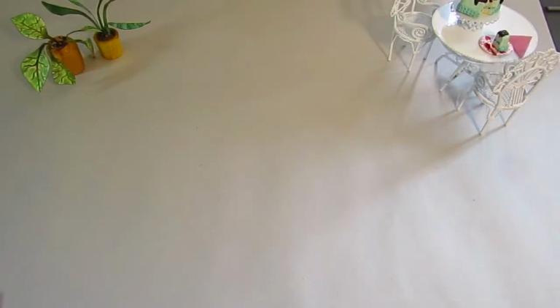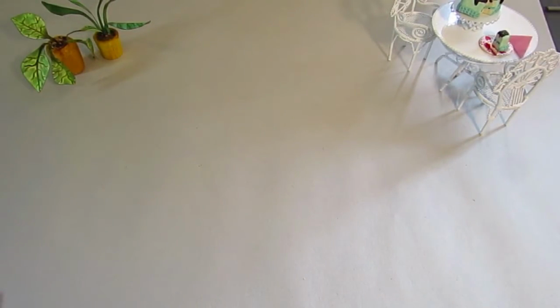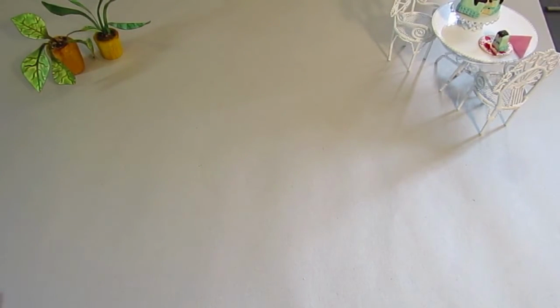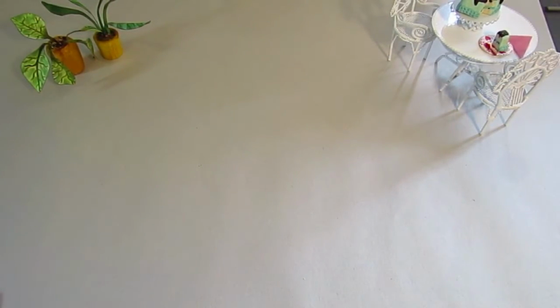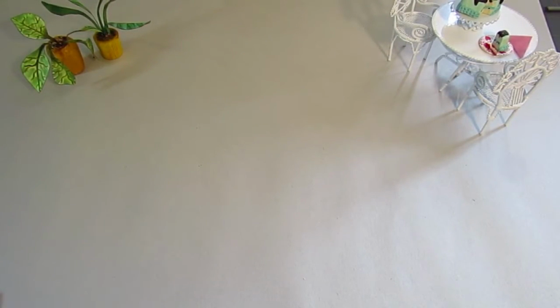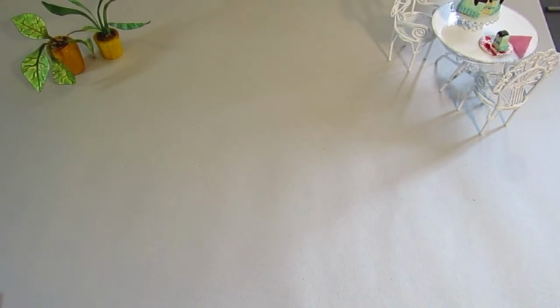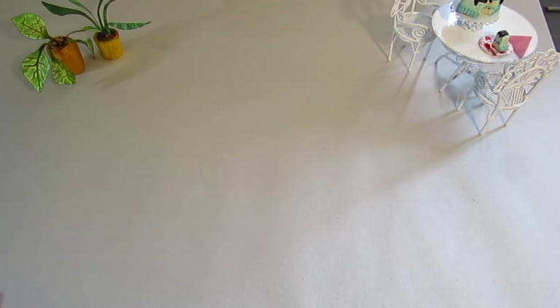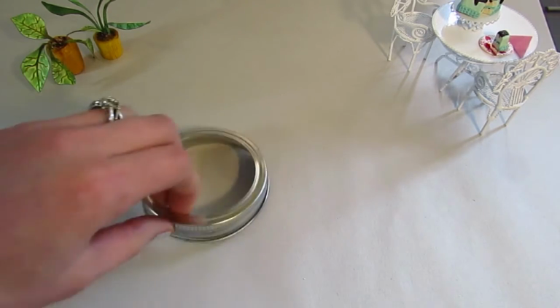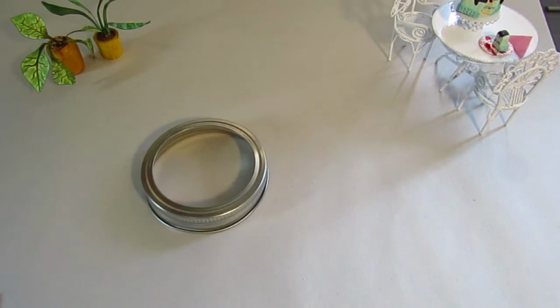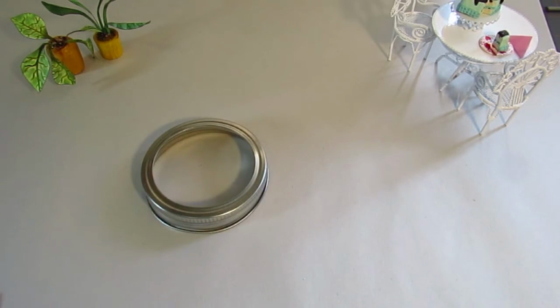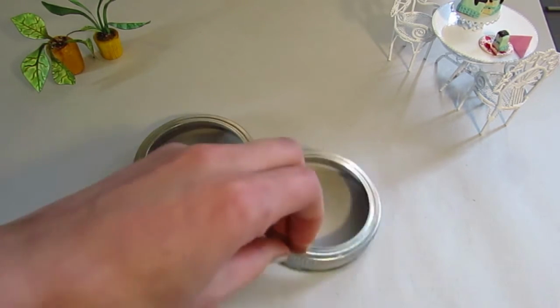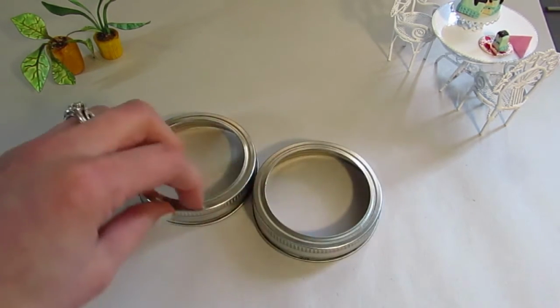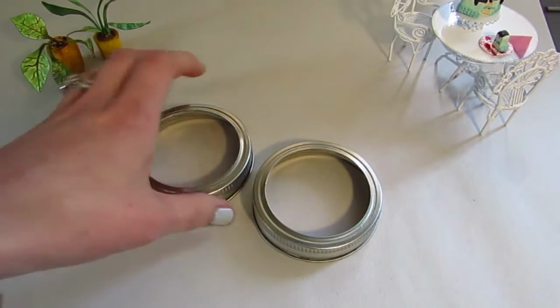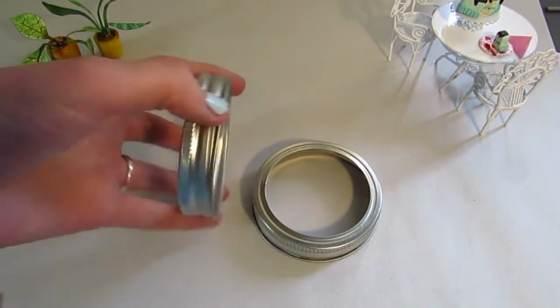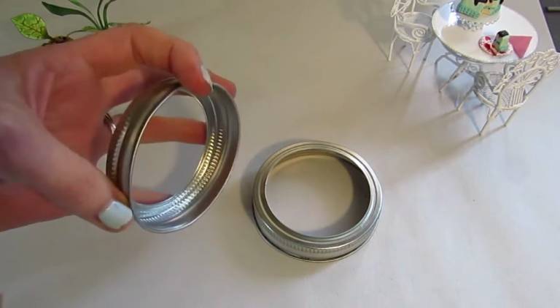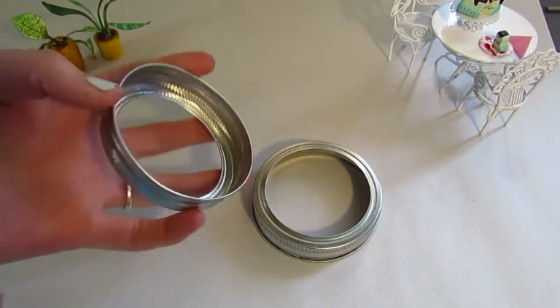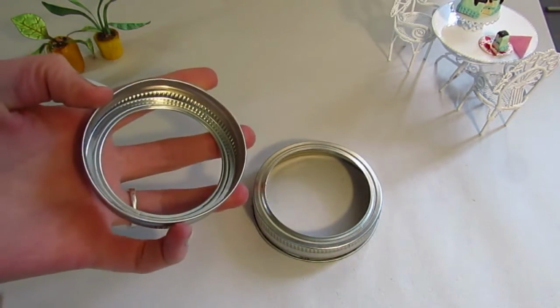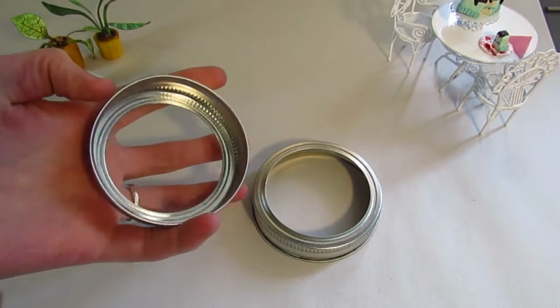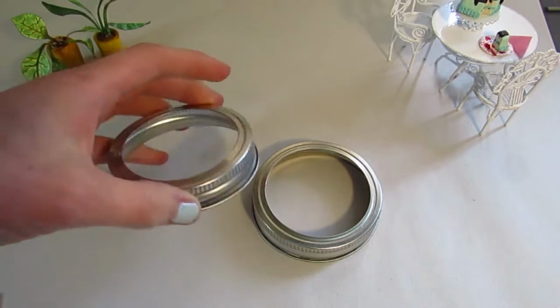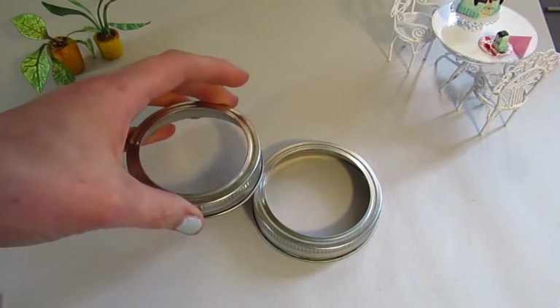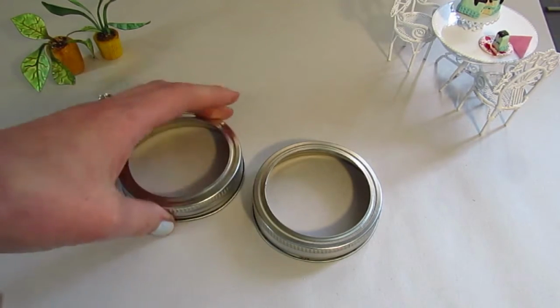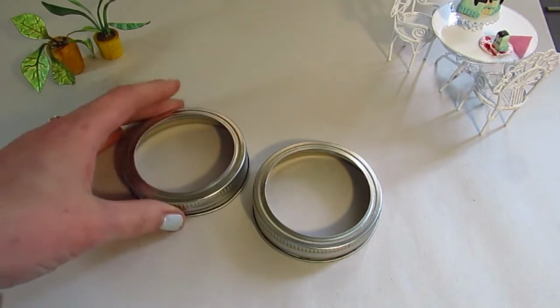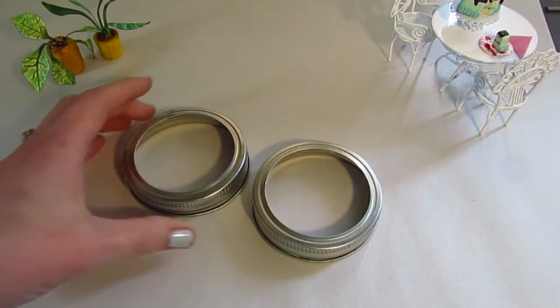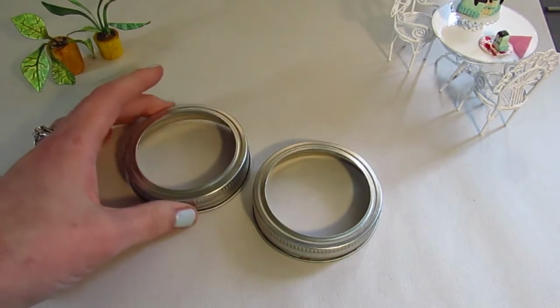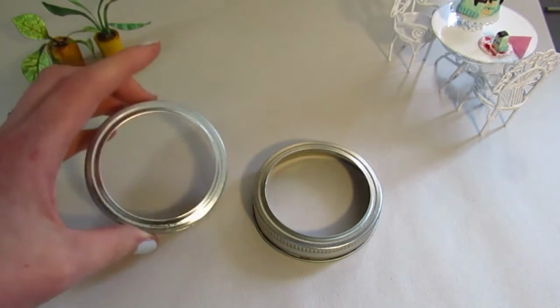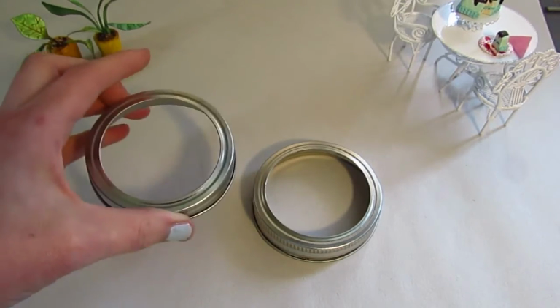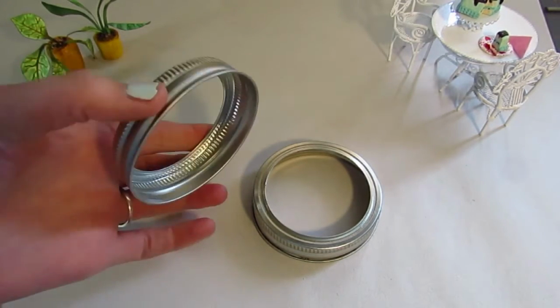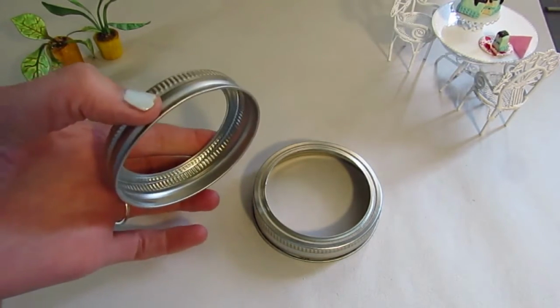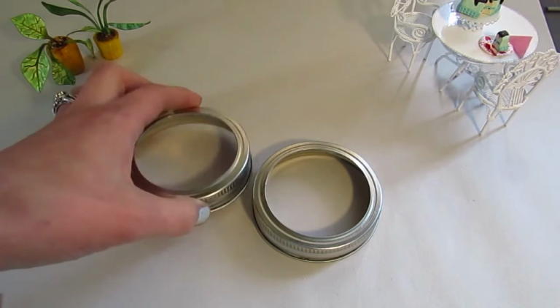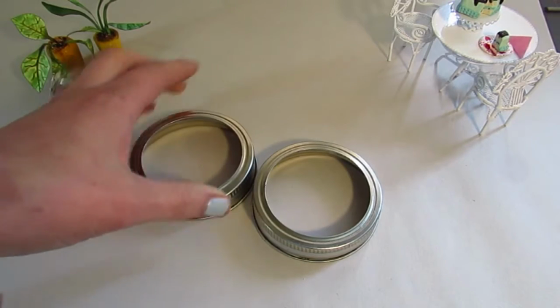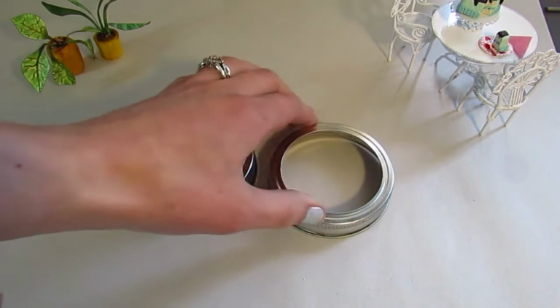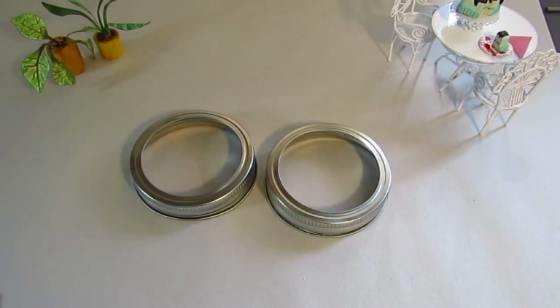So for this great Mother's Day gift, you're gonna want to have some canning lid rings. These are the rings that screw on around the mouth of the jar to hold the lid down. These ones are silver, but they come in gold as well.